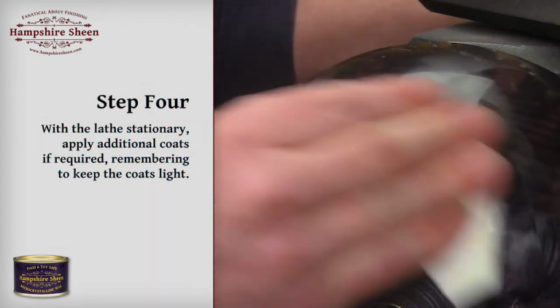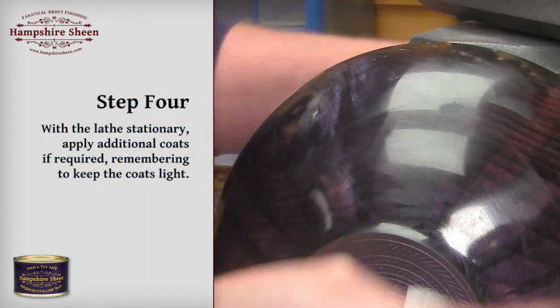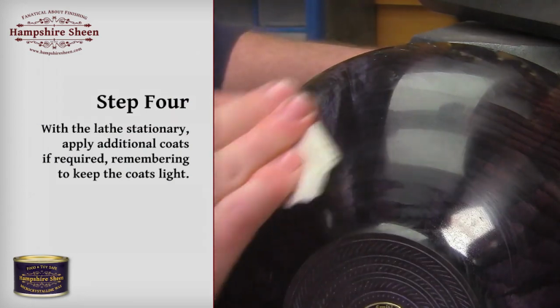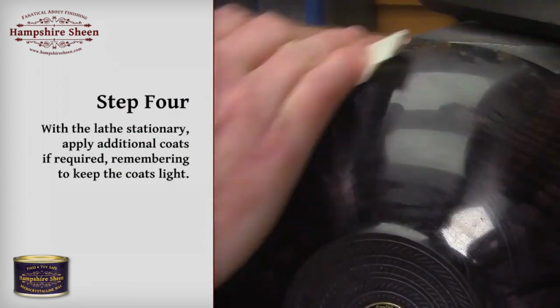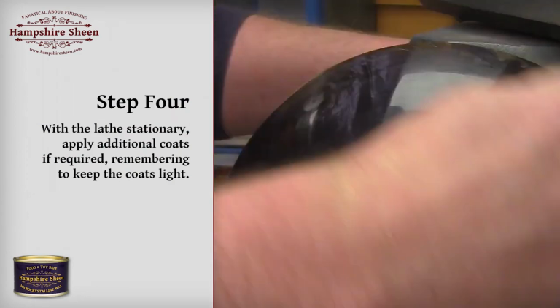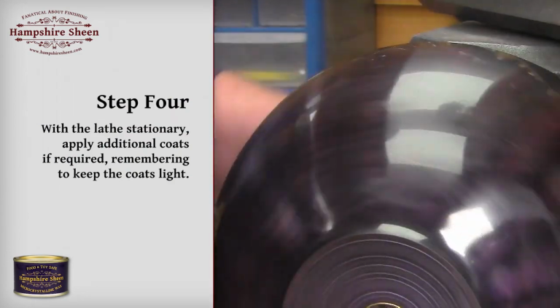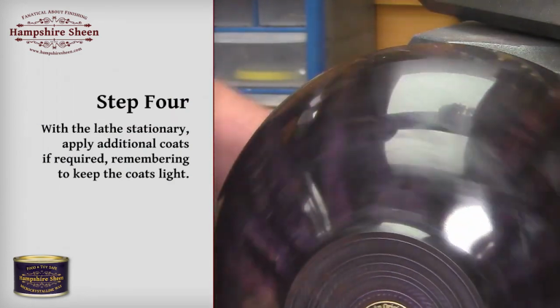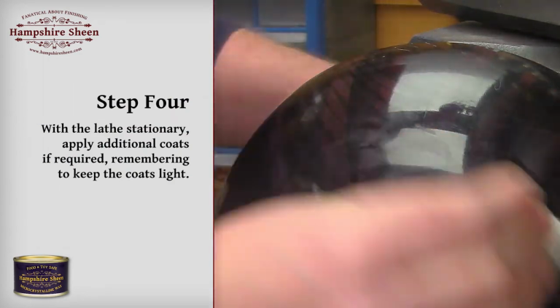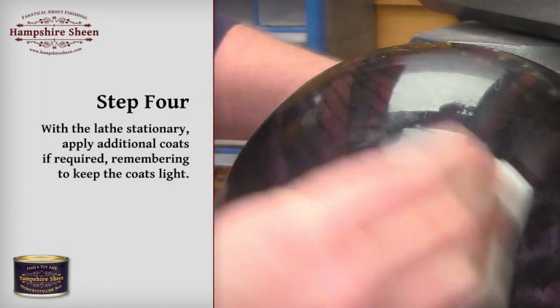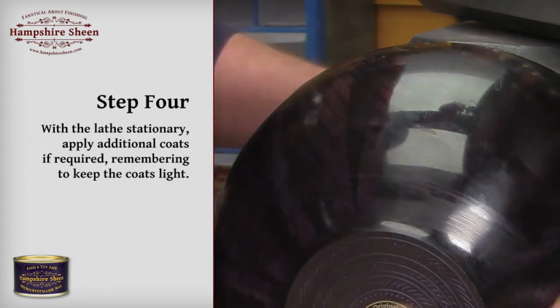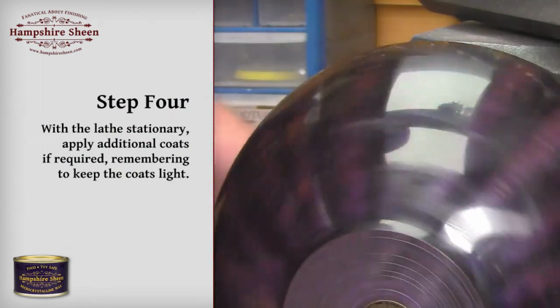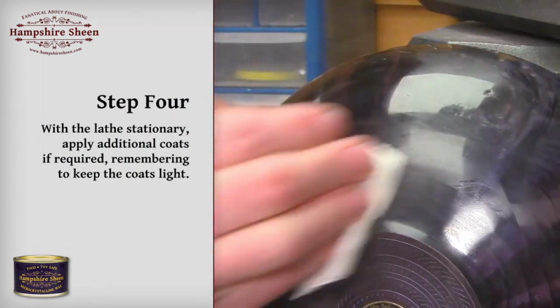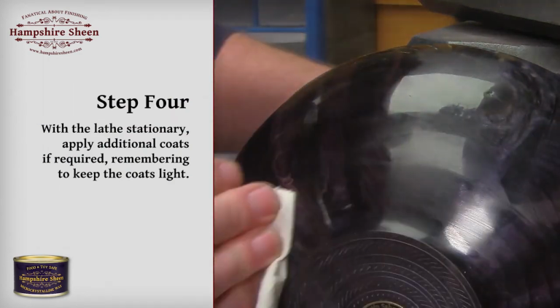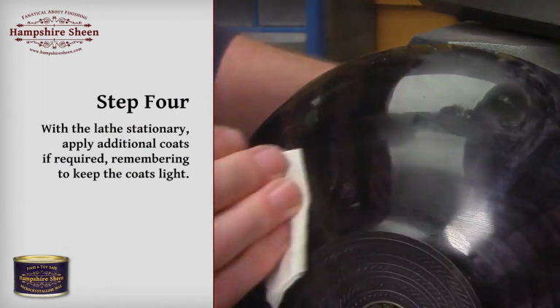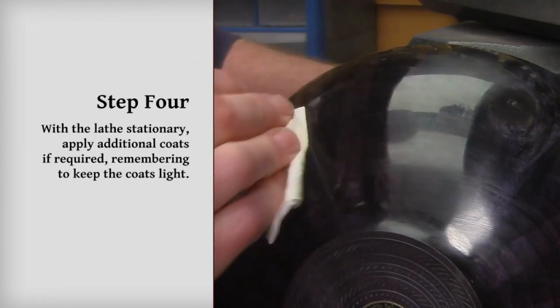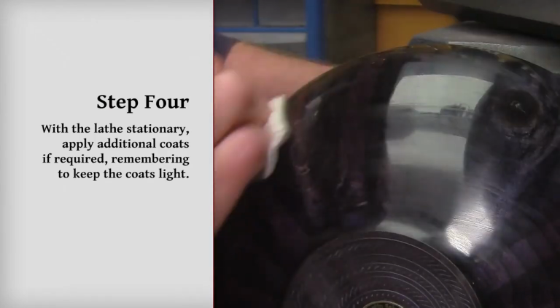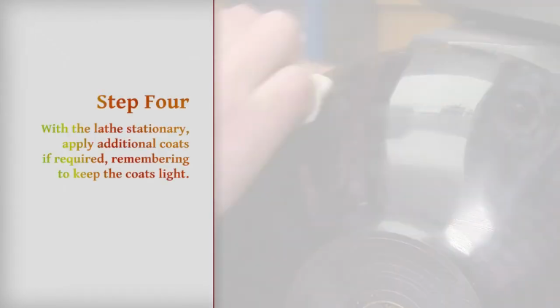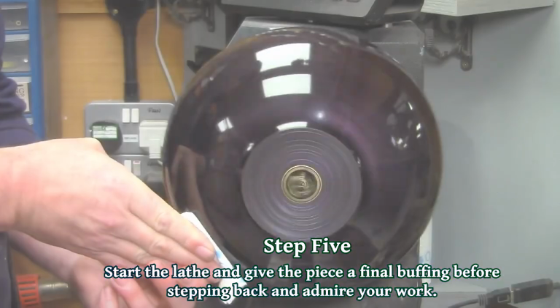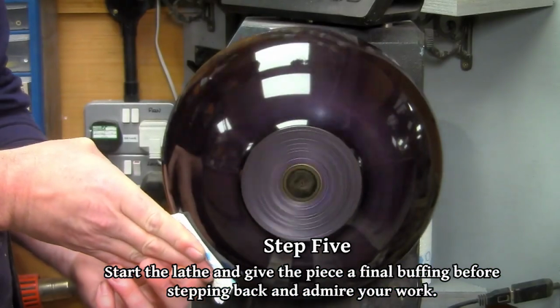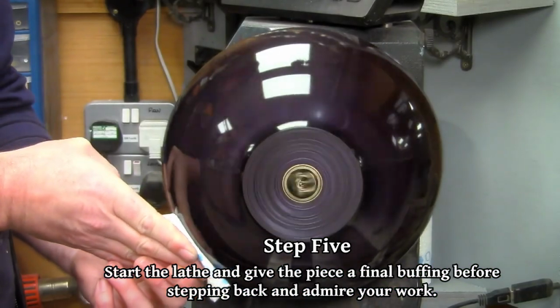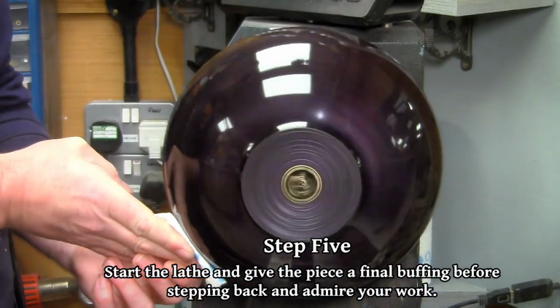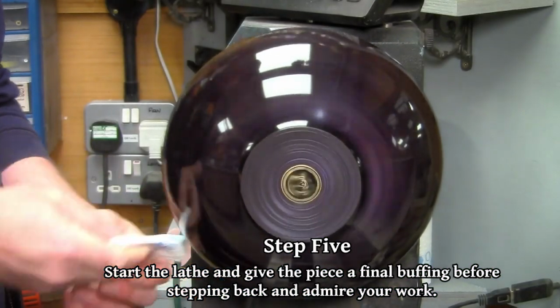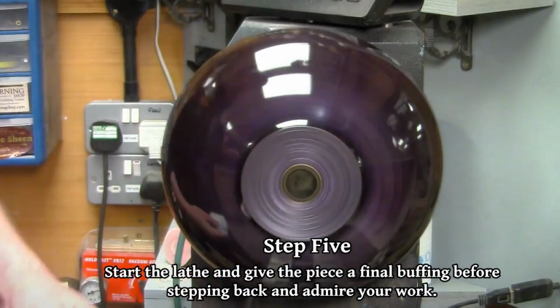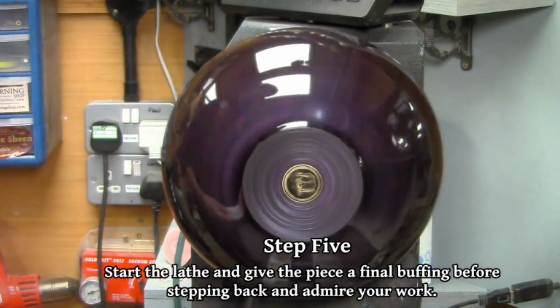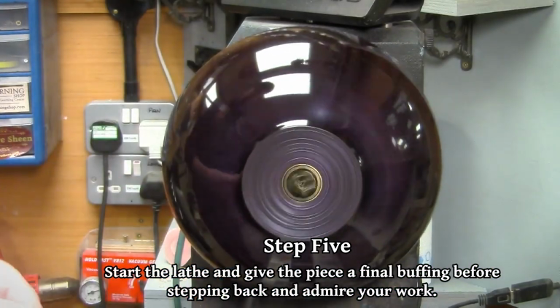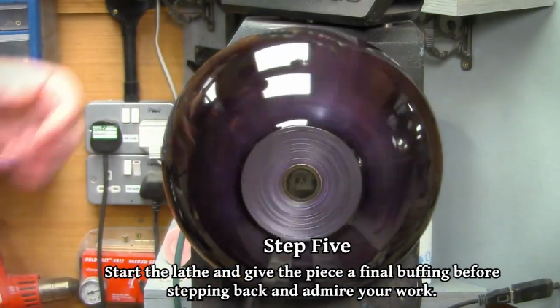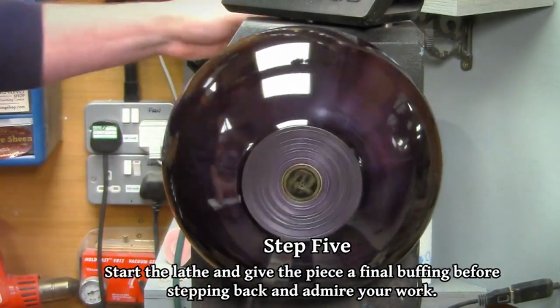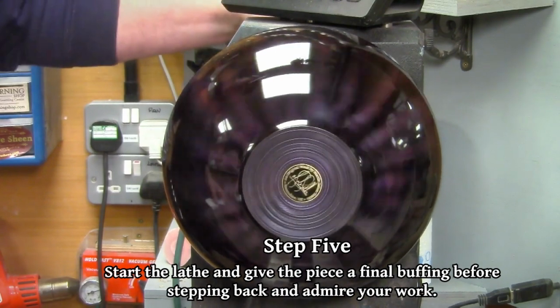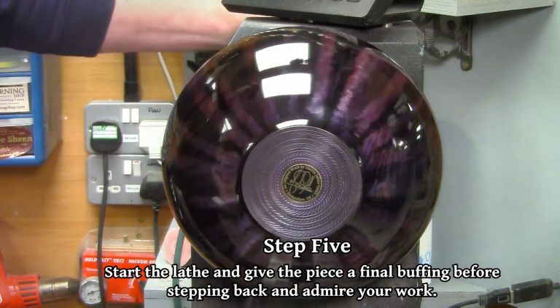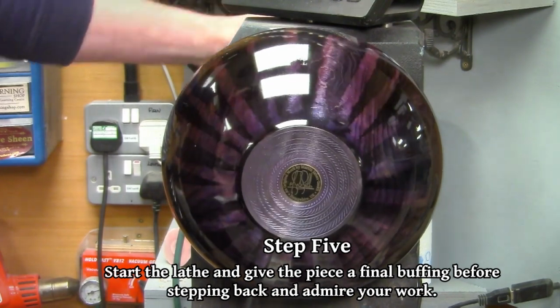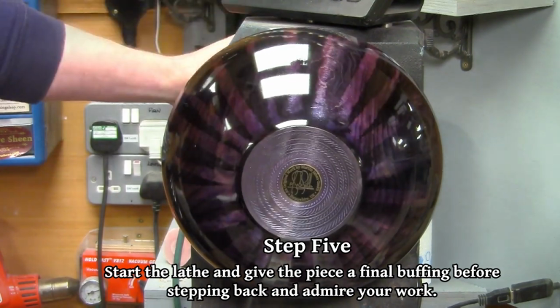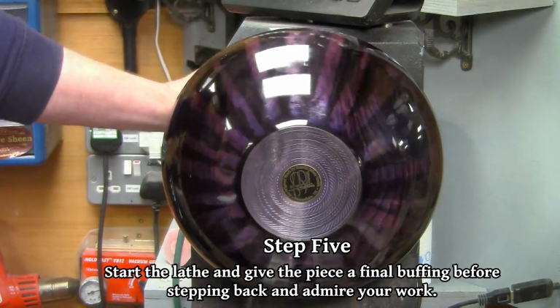With the lathe stationary, apply additional coats if required, remembering to keep the coats light. Start the lathe and give the piece a final buffing before stepping back to admire your work.